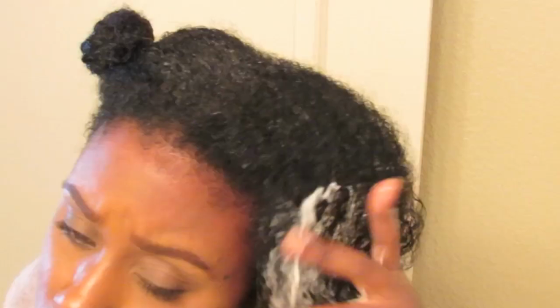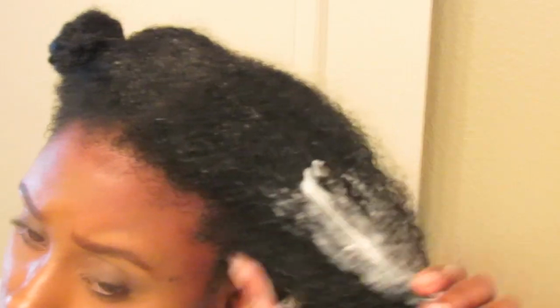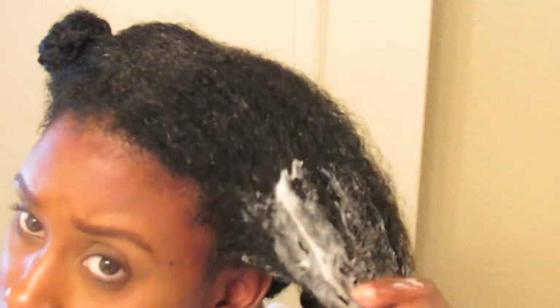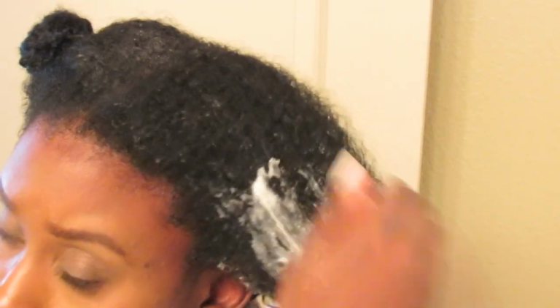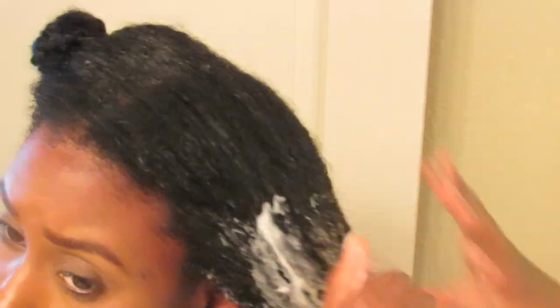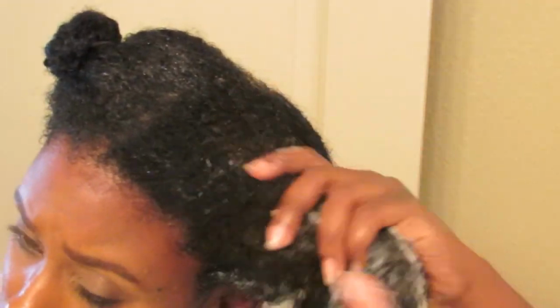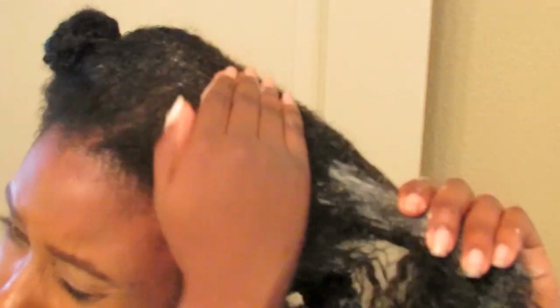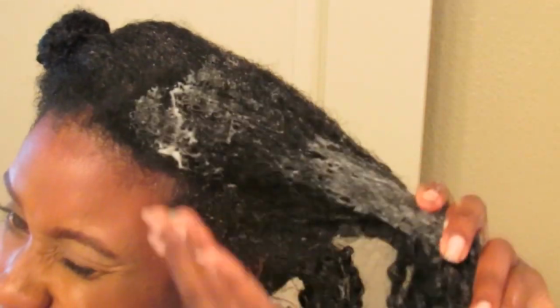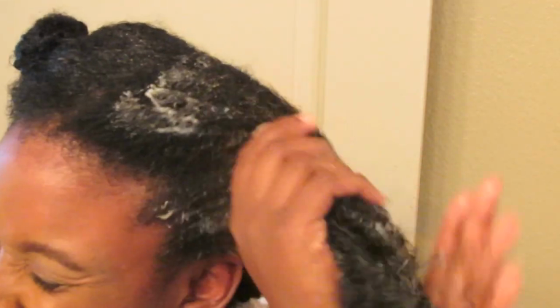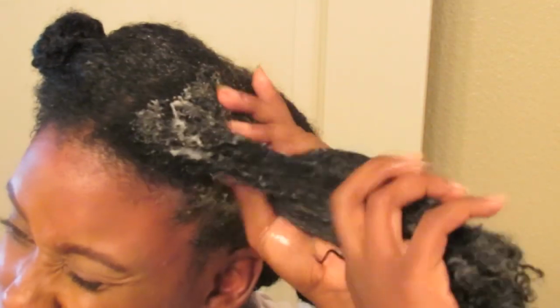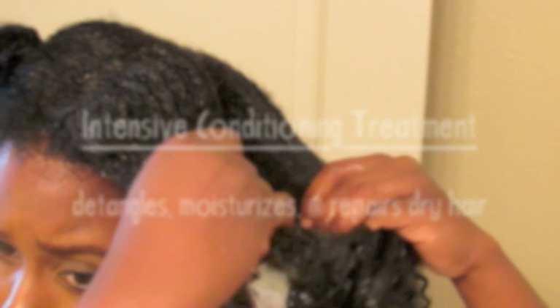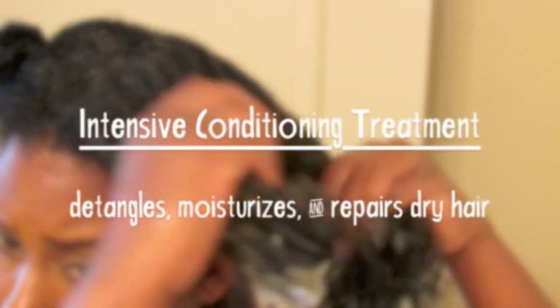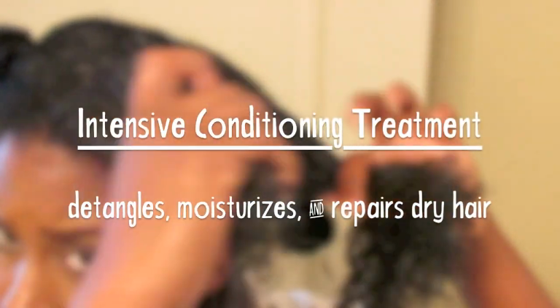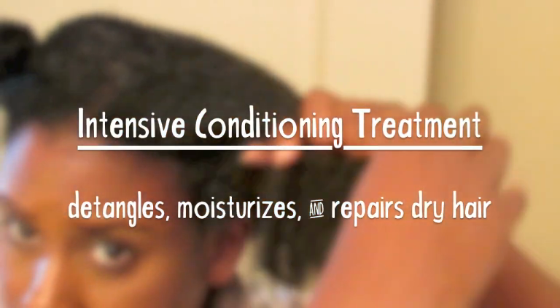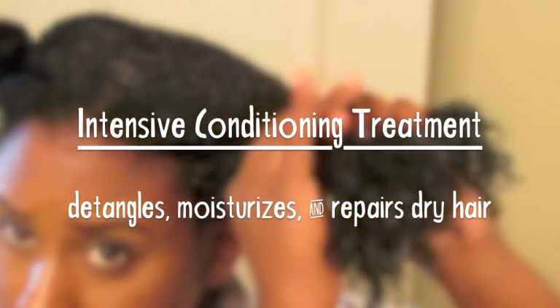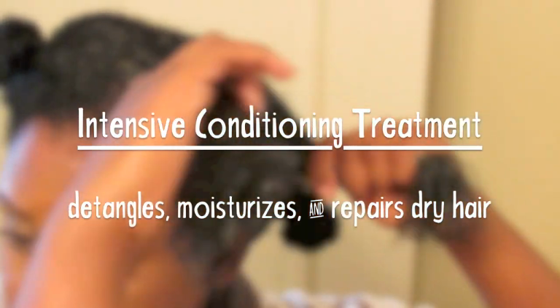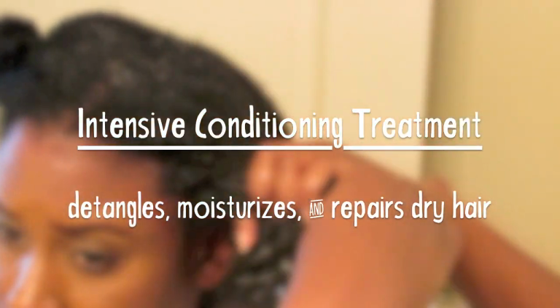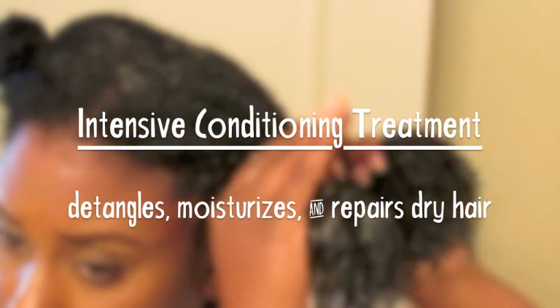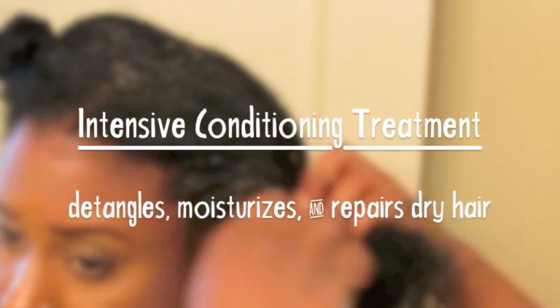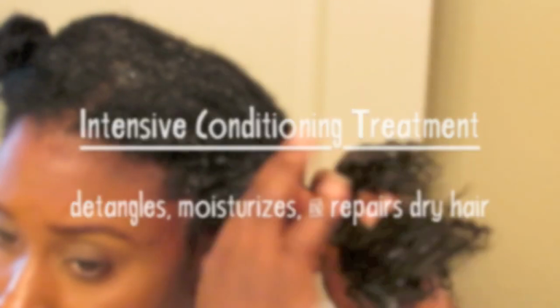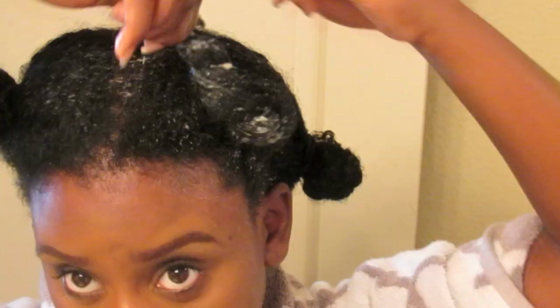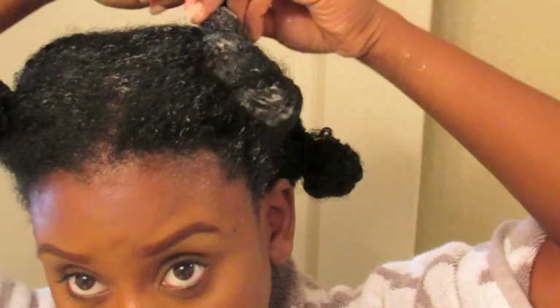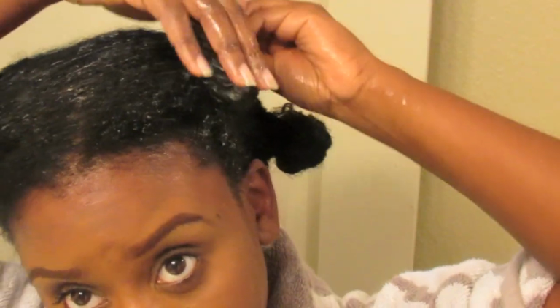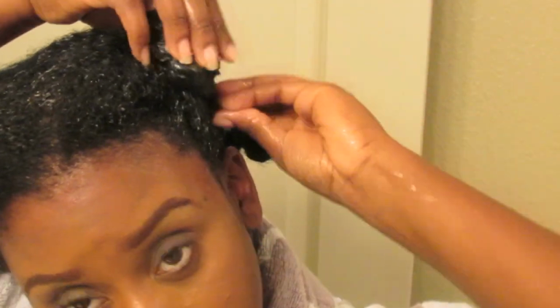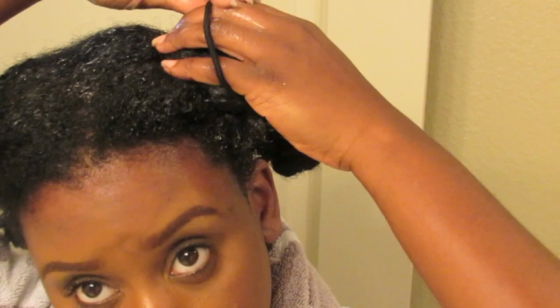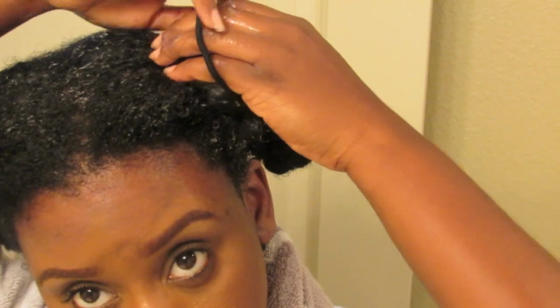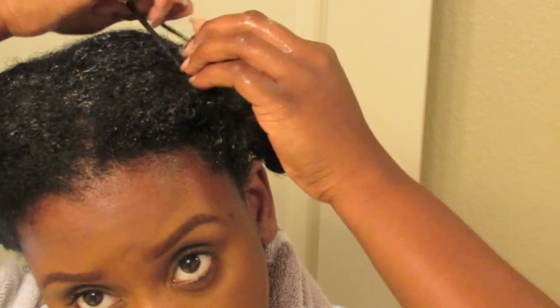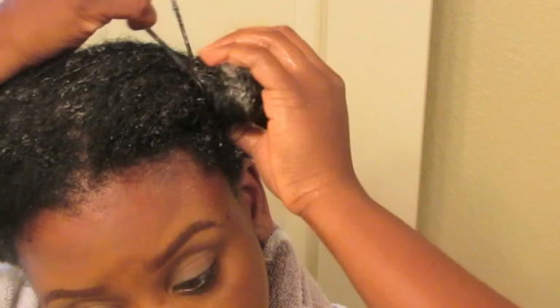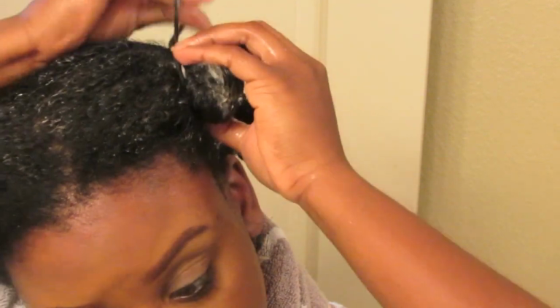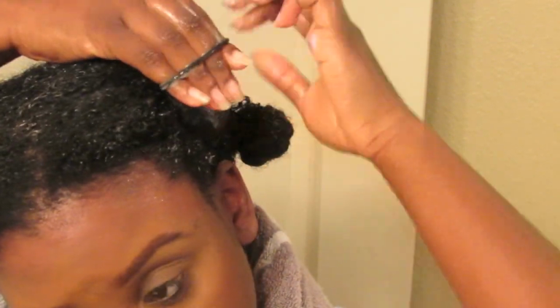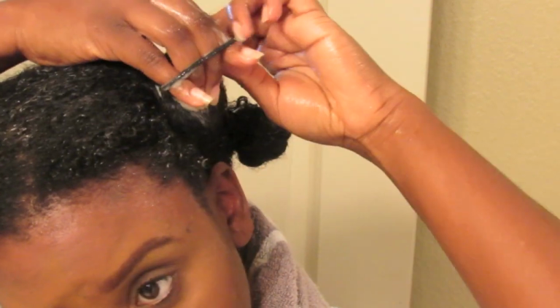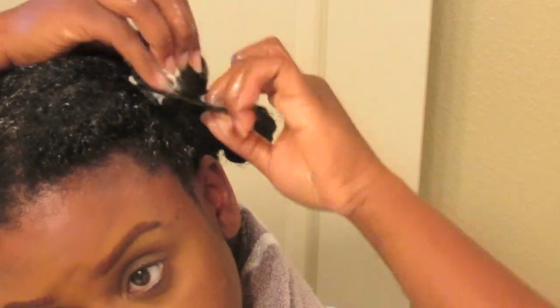Next I use the intensive conditioning treatment which detangles, moisturizes, and repairs dry hair. I let that sit in my hair for about 15 minutes, then rinse that product out.